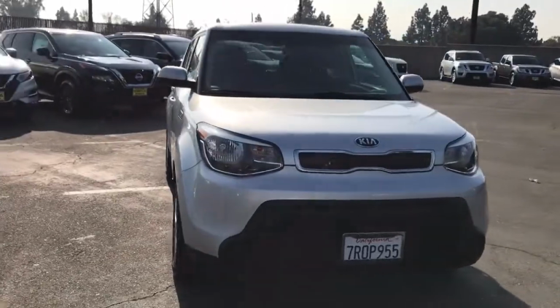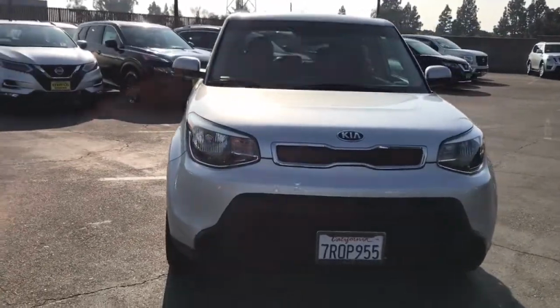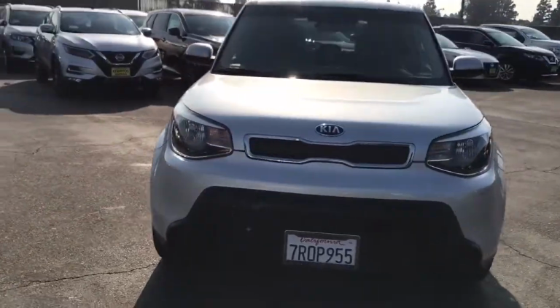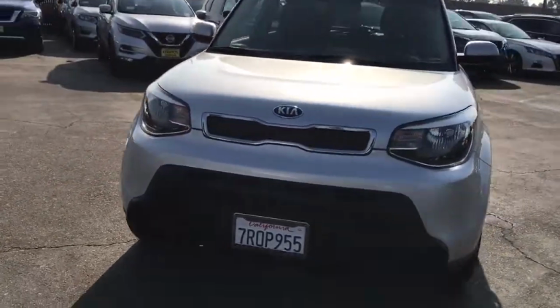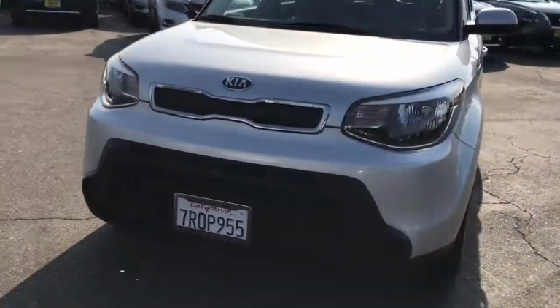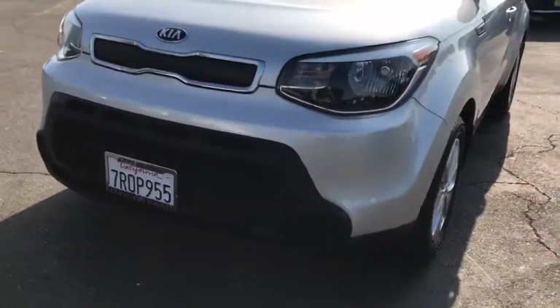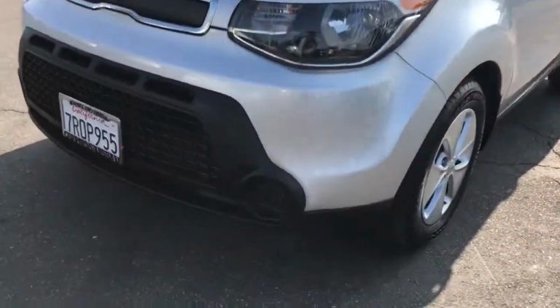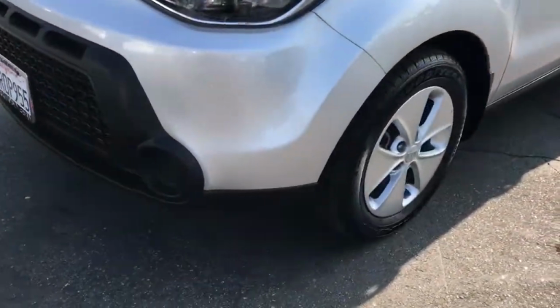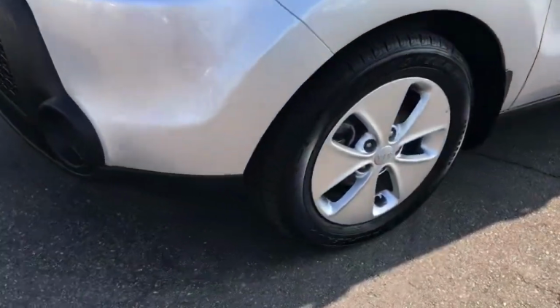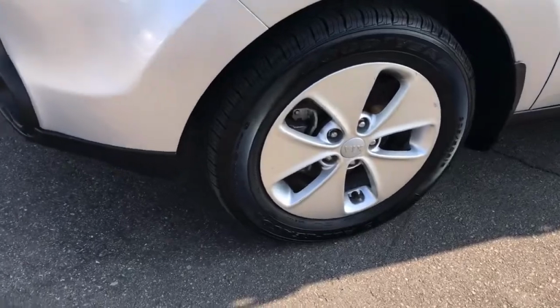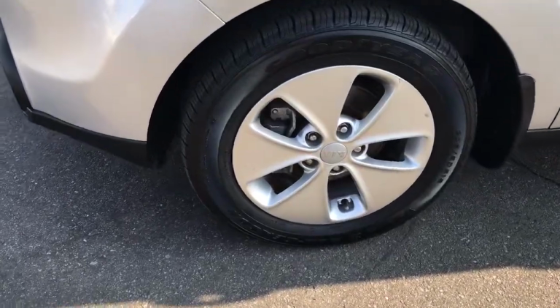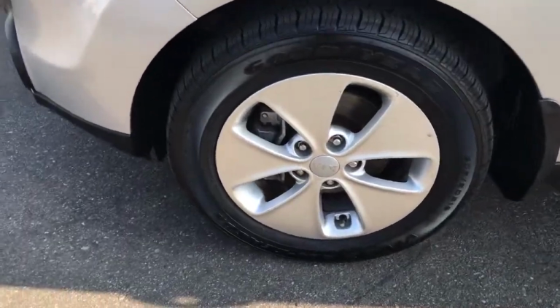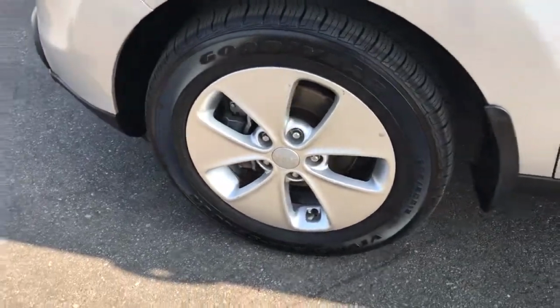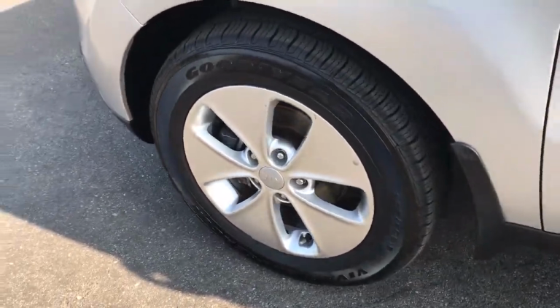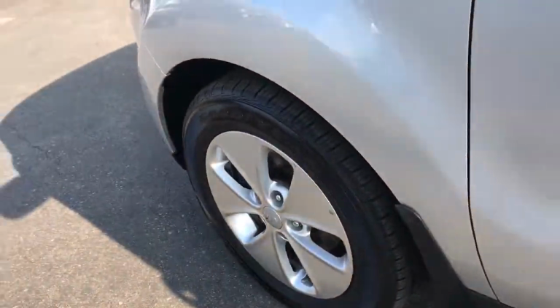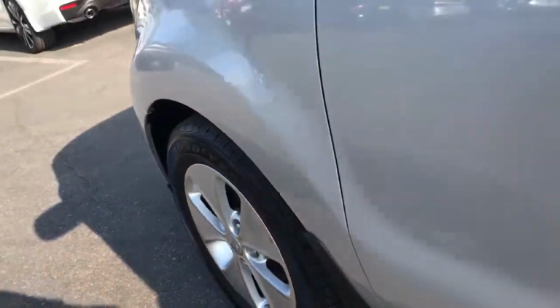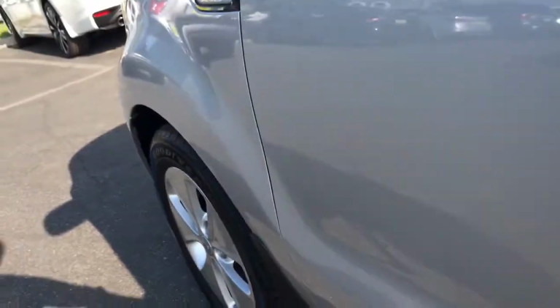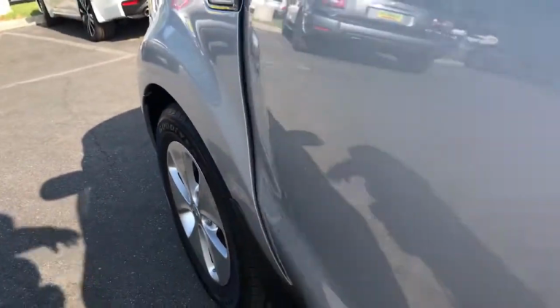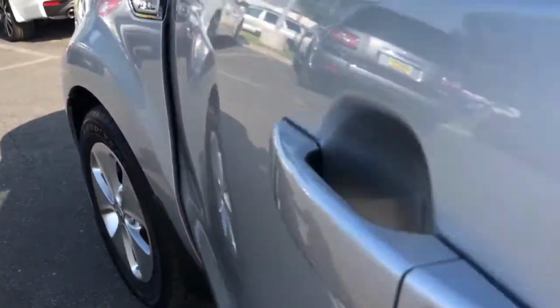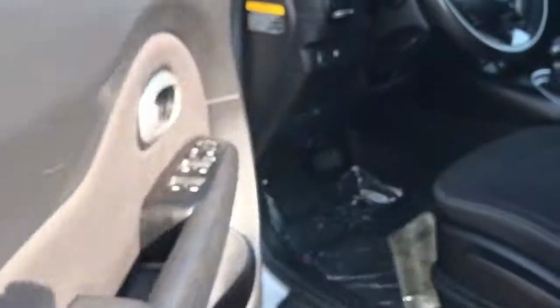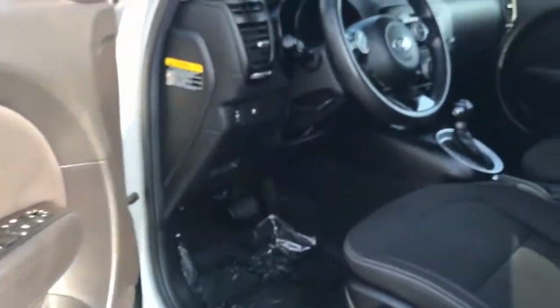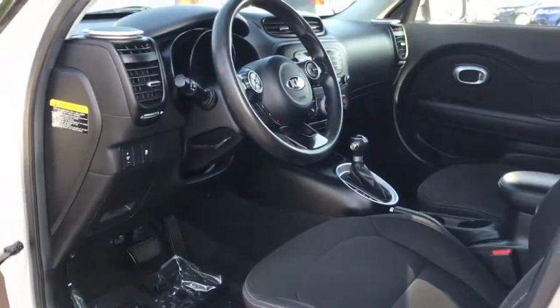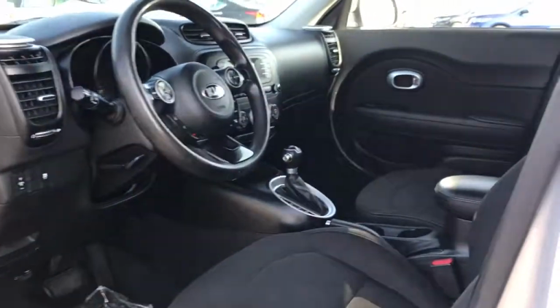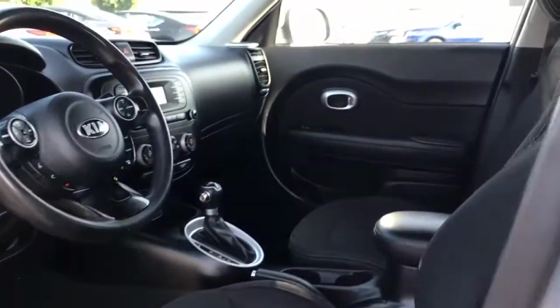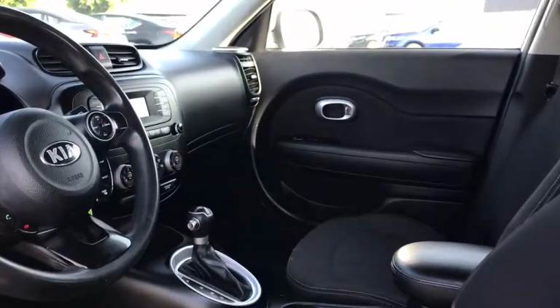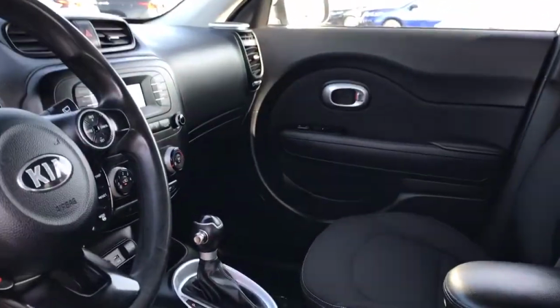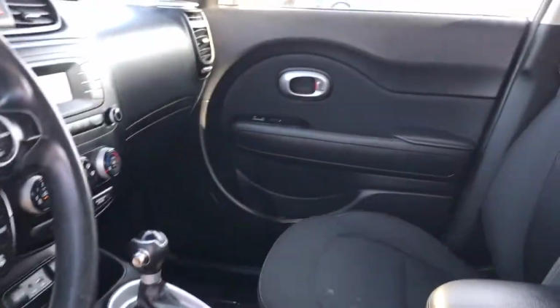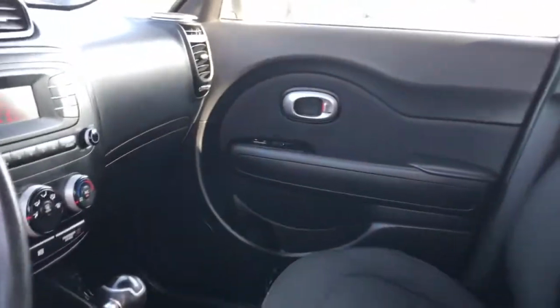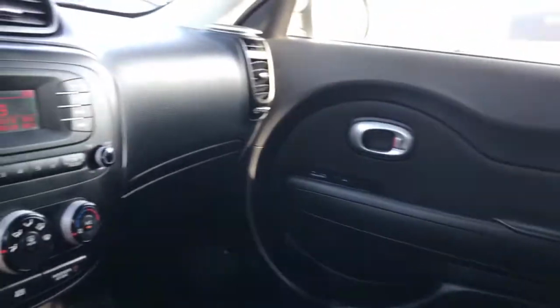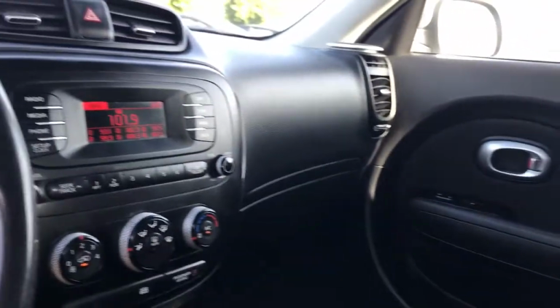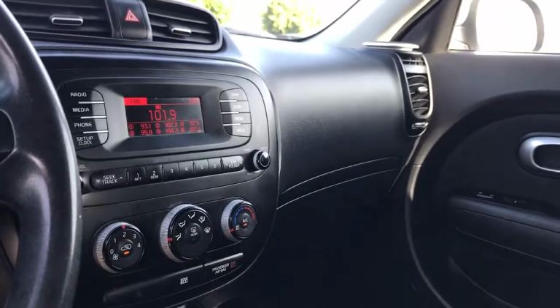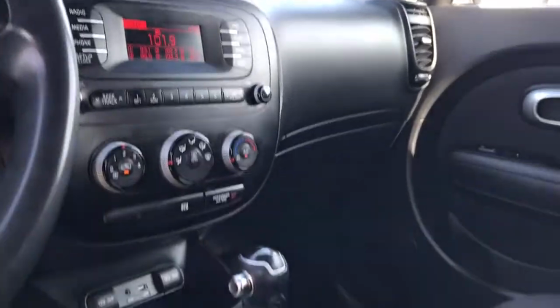Satellite radio, Bluetooth connection, steering wheel audio controls, aluminum wheels, stability control, traction control, pass-through rear seat, intermittent wipers, variable speed intermittent wipers, passenger vanity mirror.